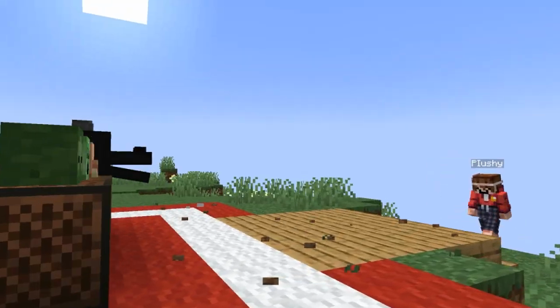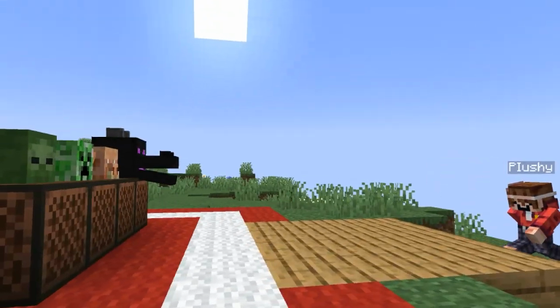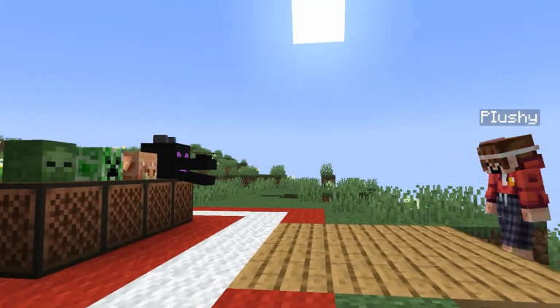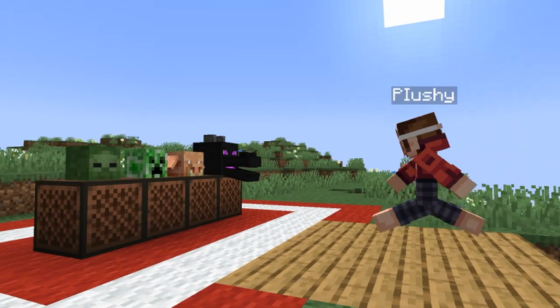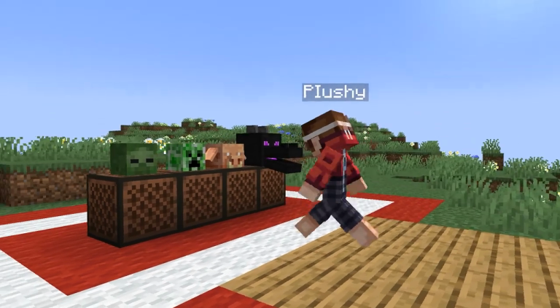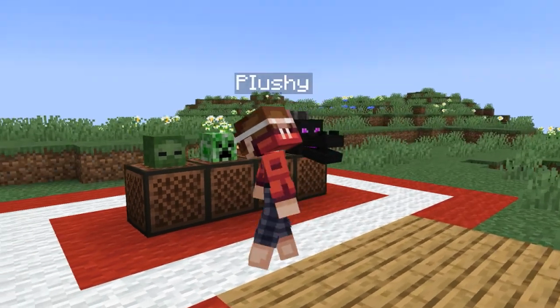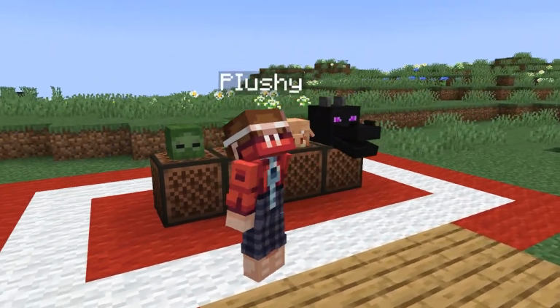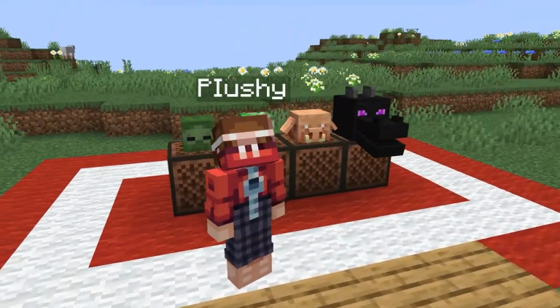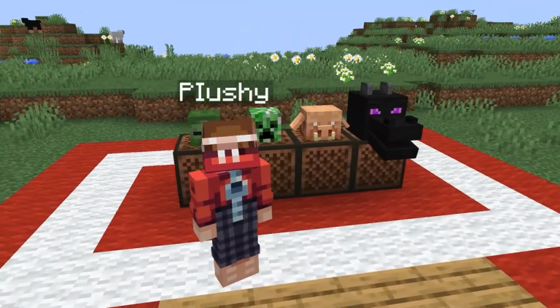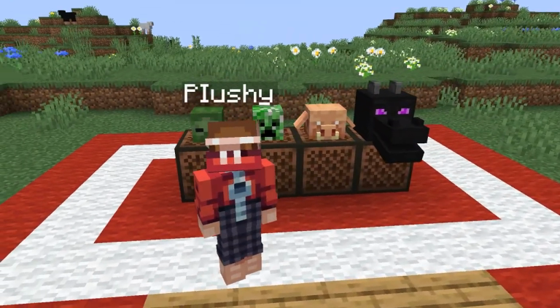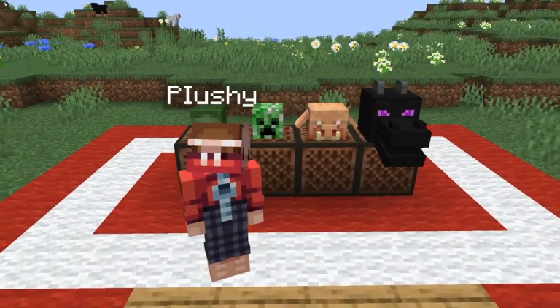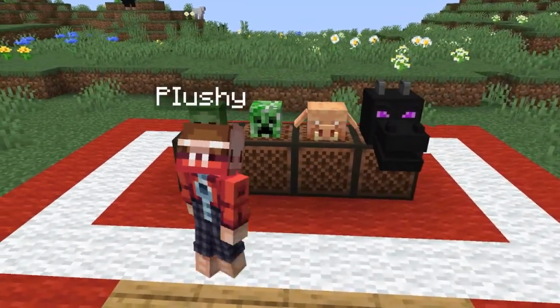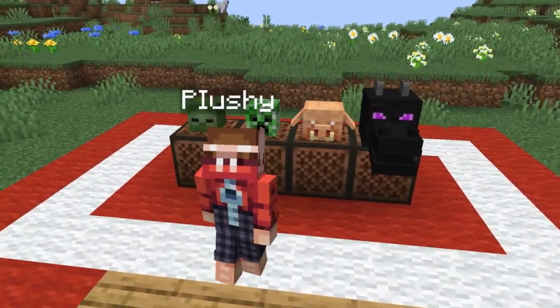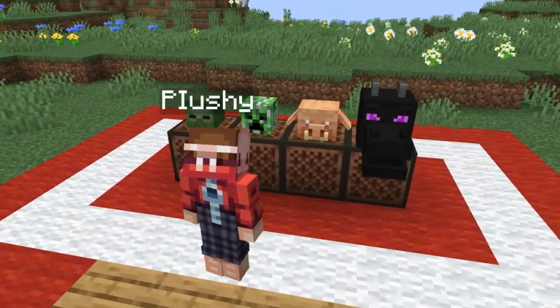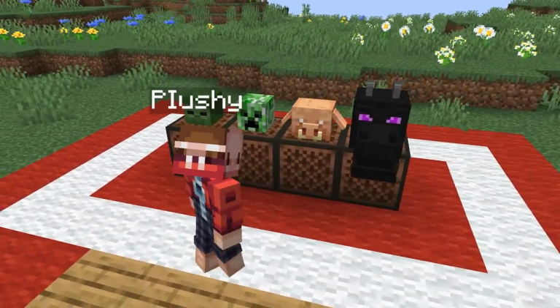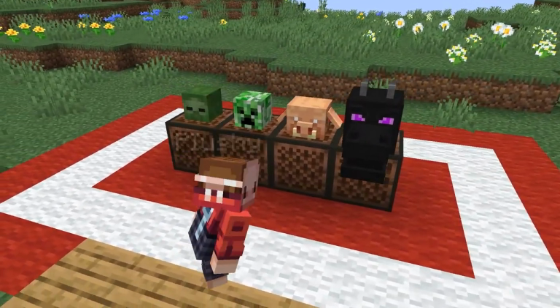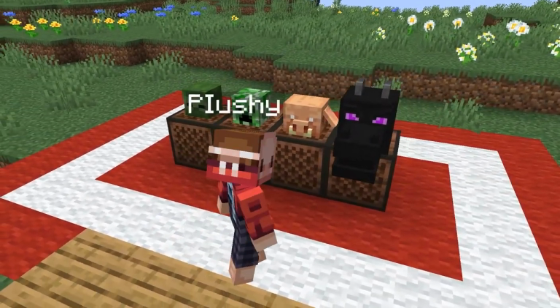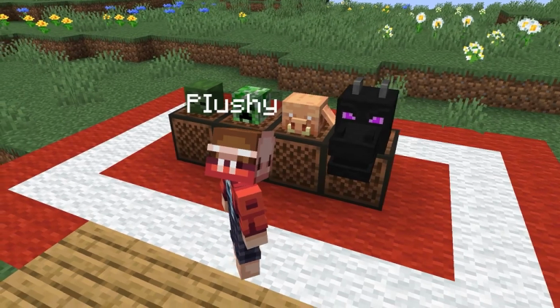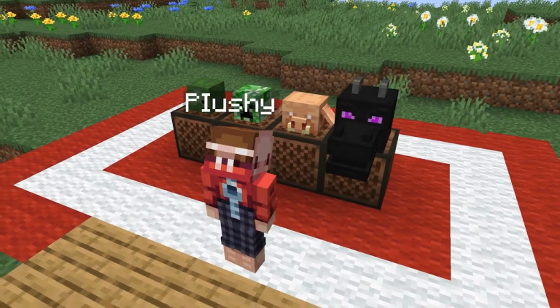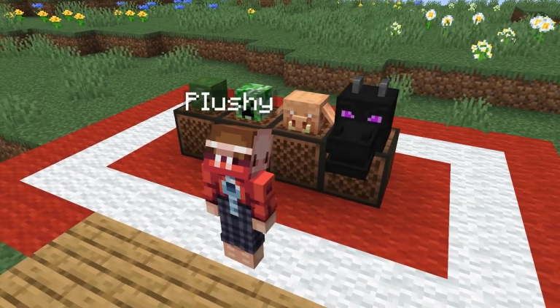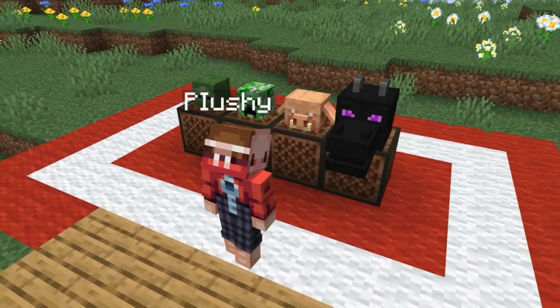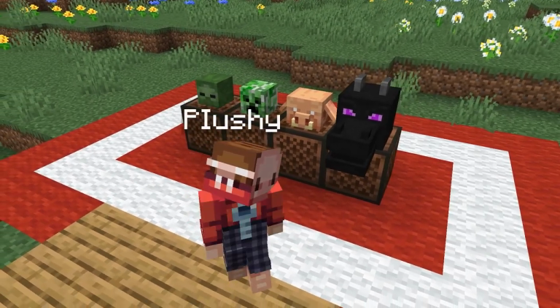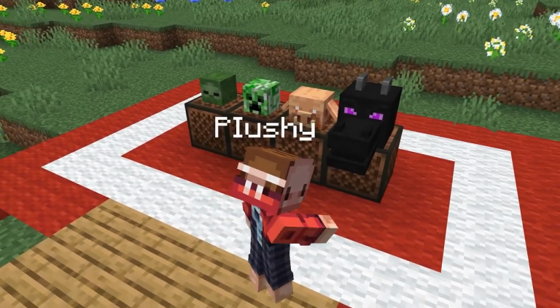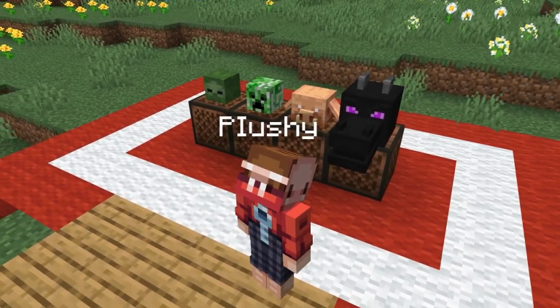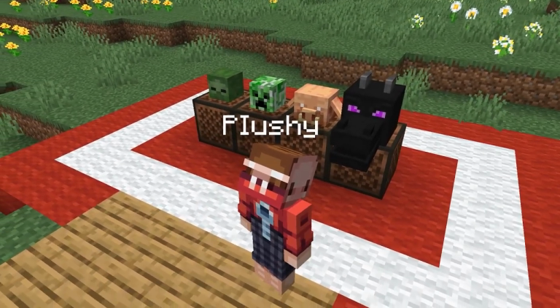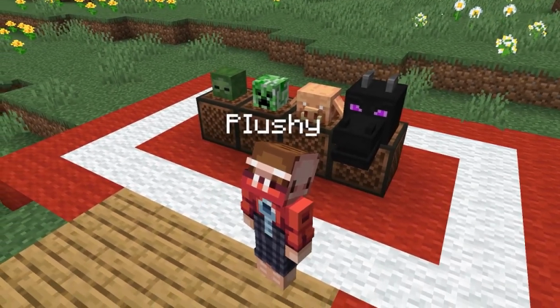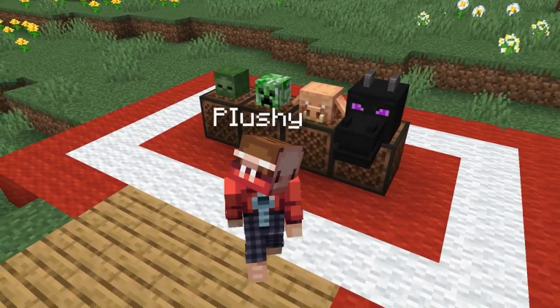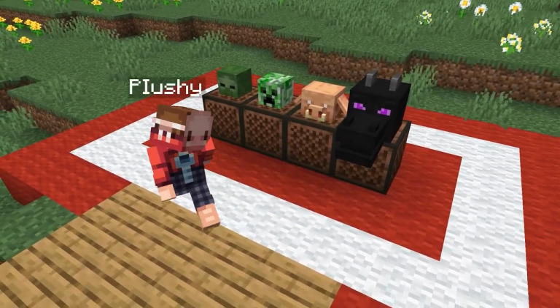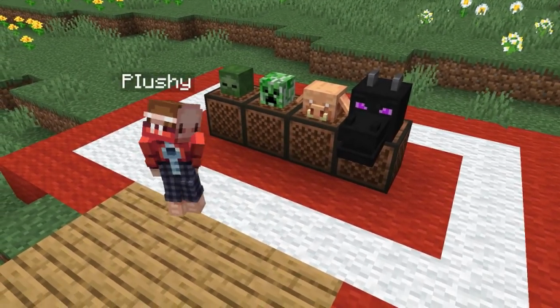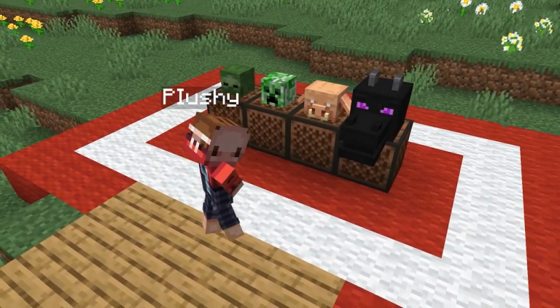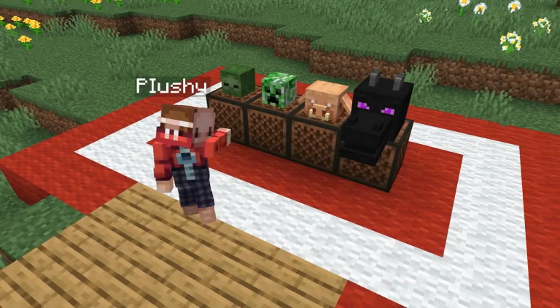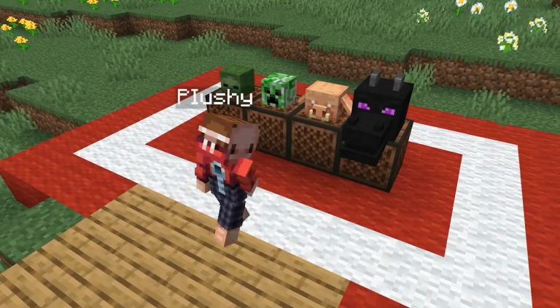A new feature has been added to note blocks — if you place a mob head above a note block, that mob's sound will actually play. So for example, if you place a dragon head, an ender dragon sound will play. This will definitely make for some pretty insane builds in the future.